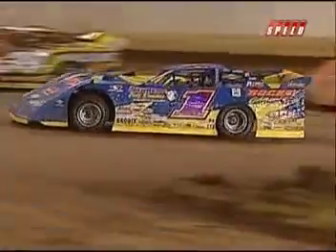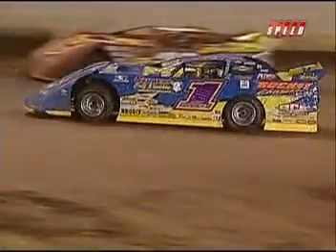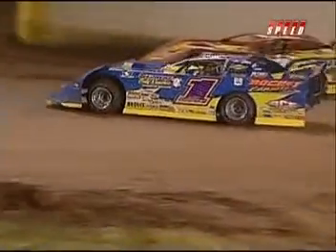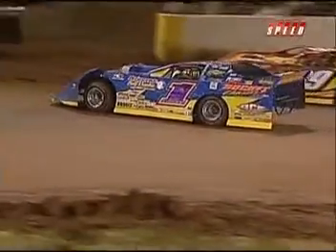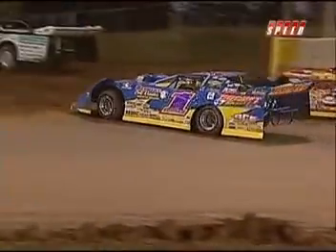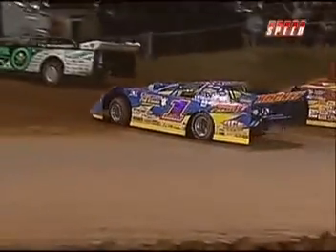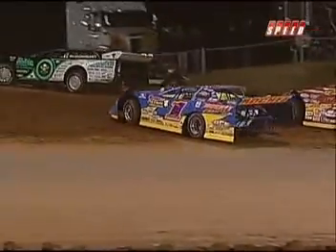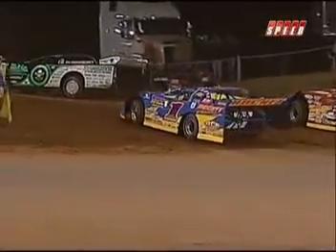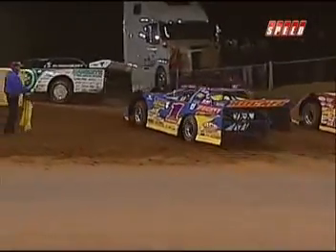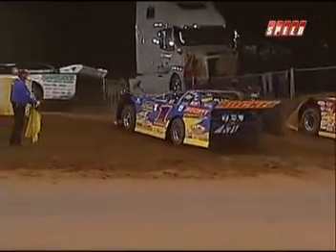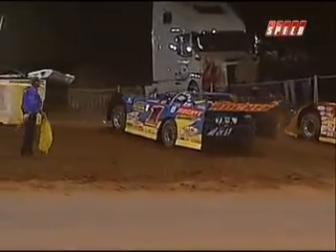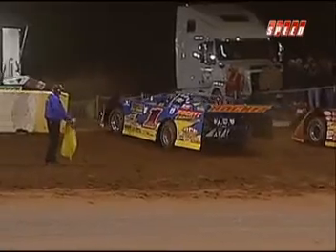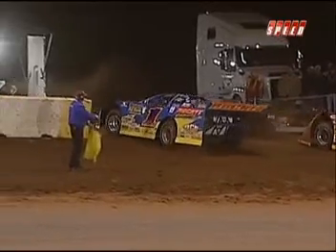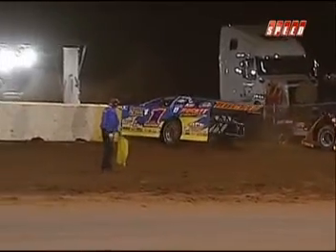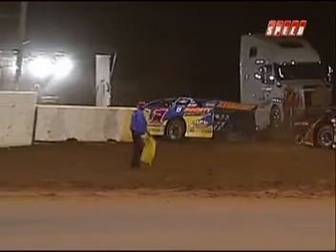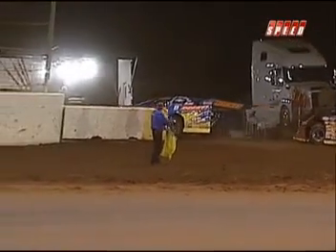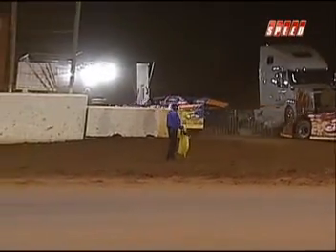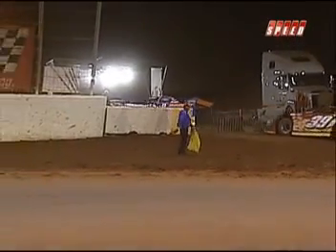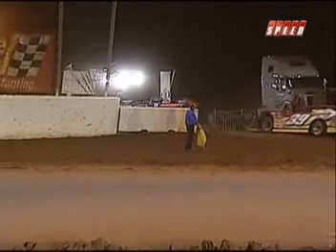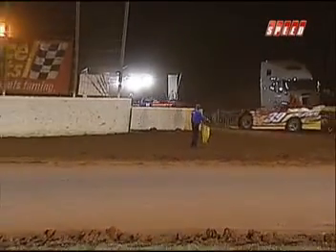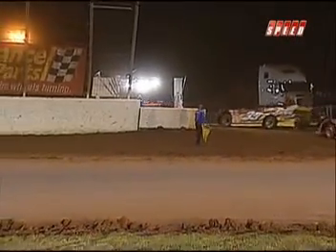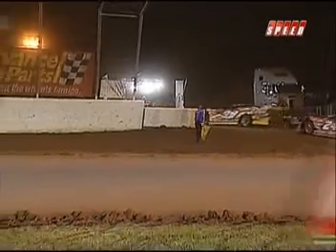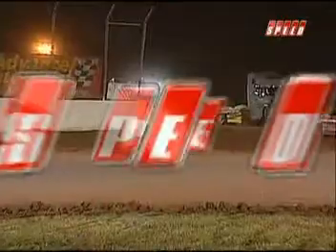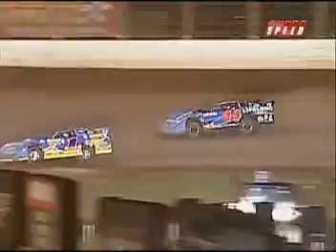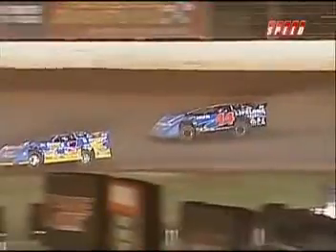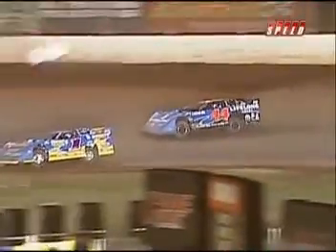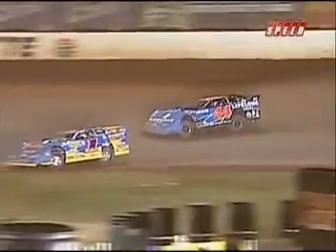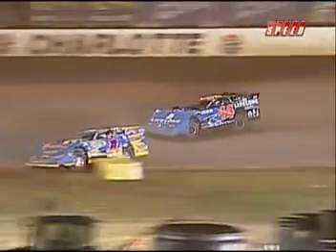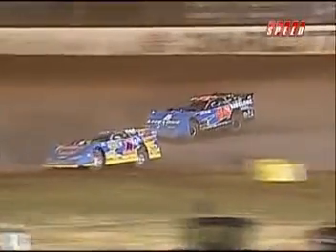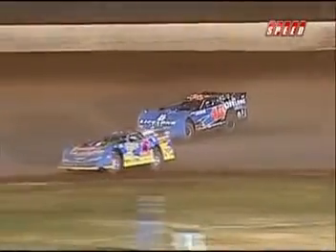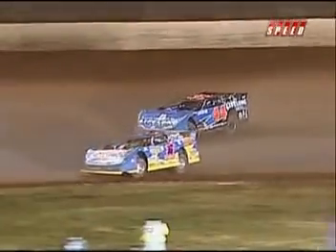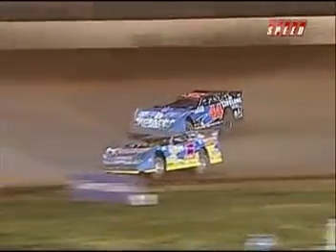All the travel, all the tire choices — so many different variables. But they have the right combination tonight. Josh Richards will bookend the season, picking up the win at the beginning of the year at Volusia and tonight here at the Dirt Track at Lowe's.